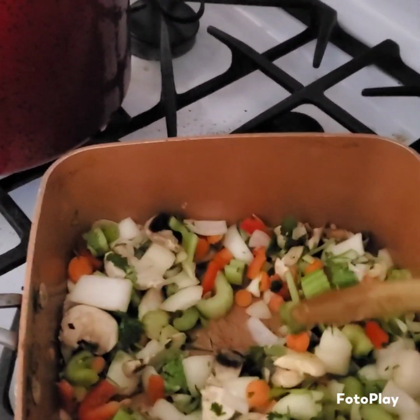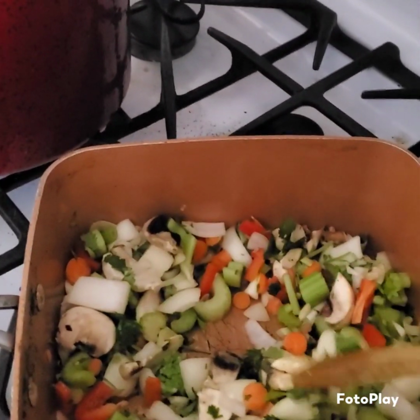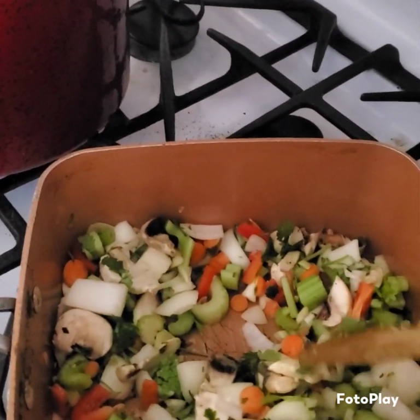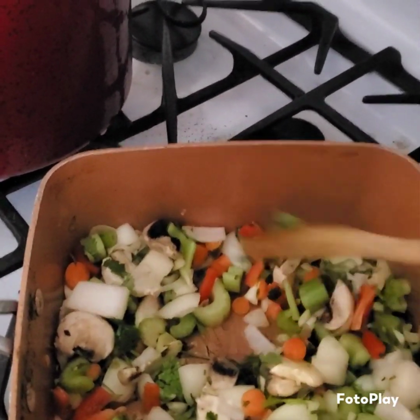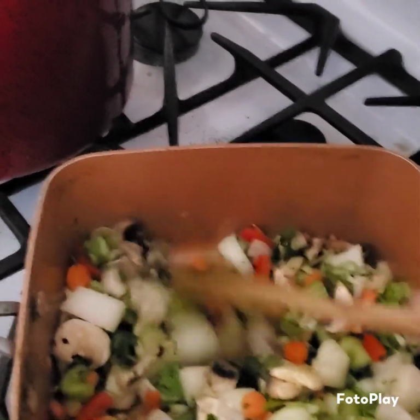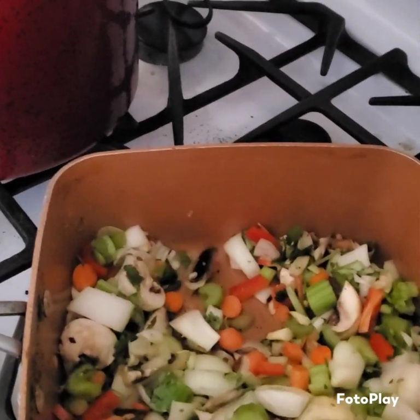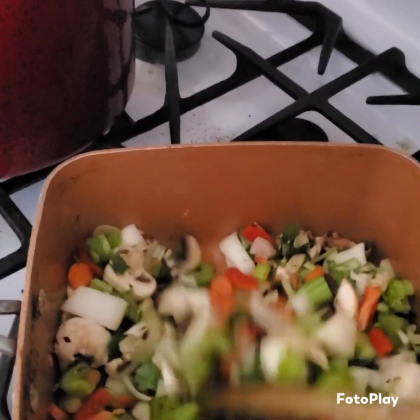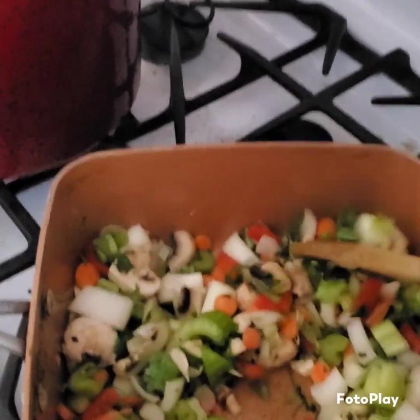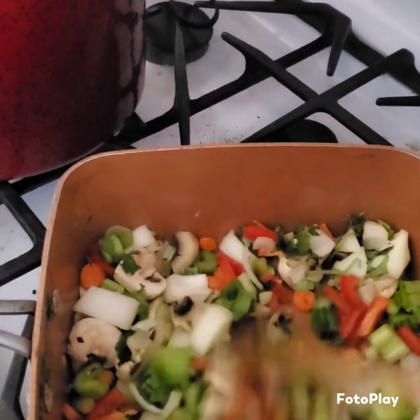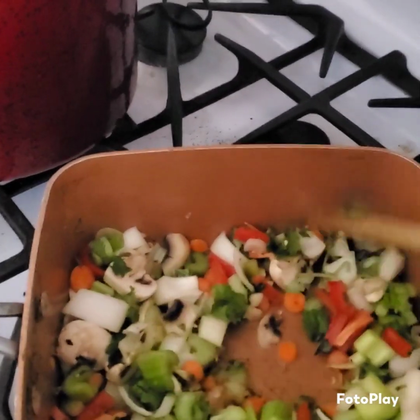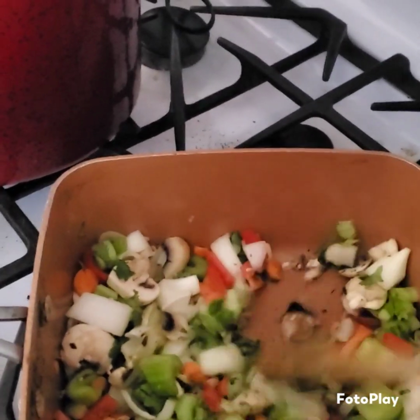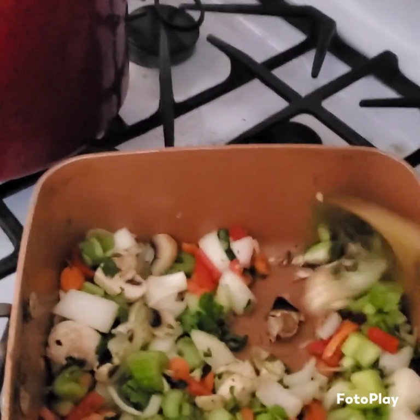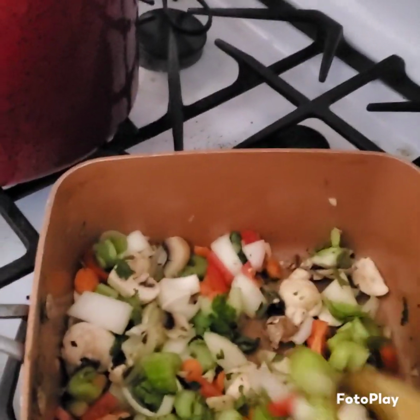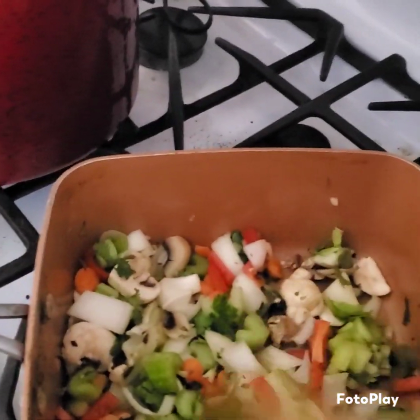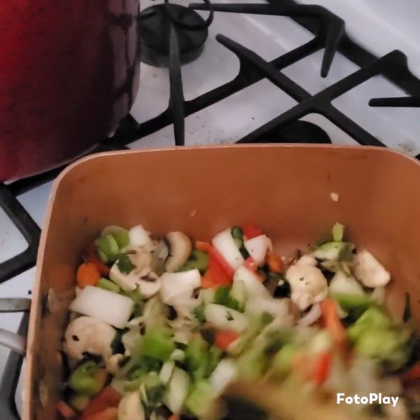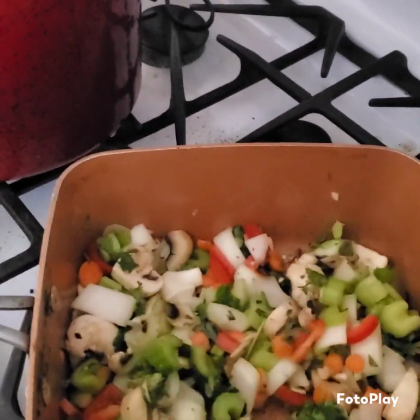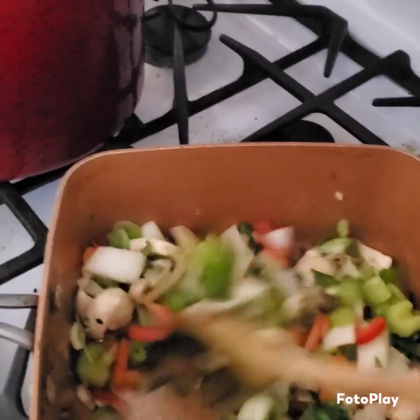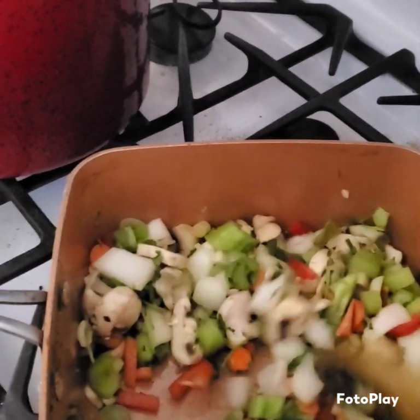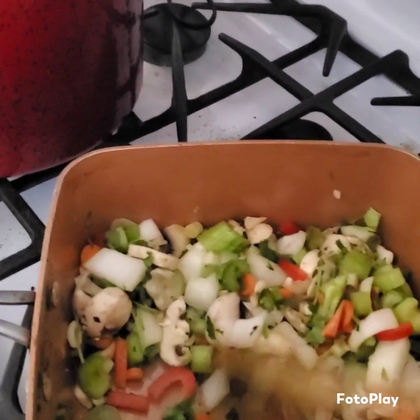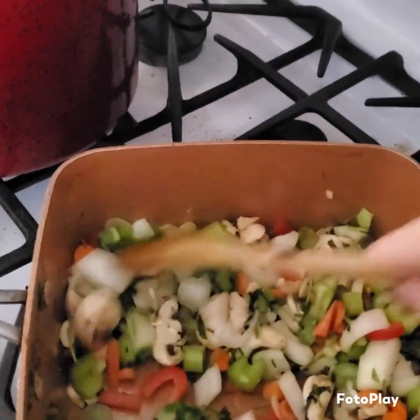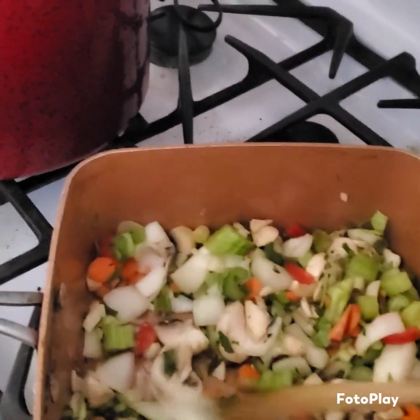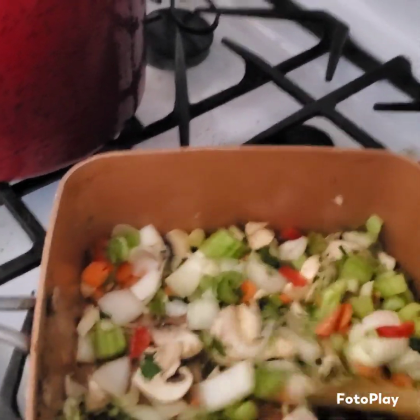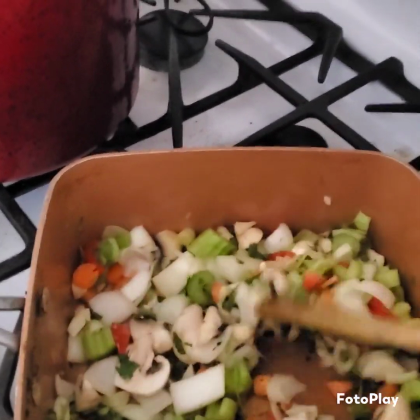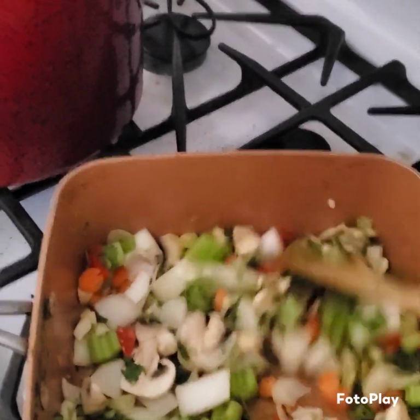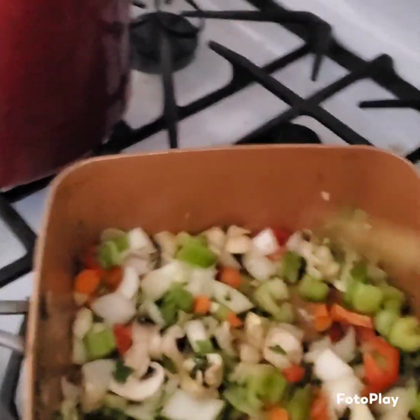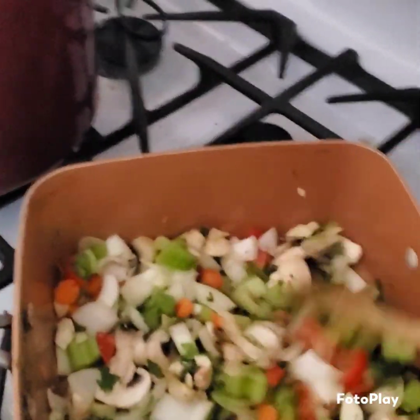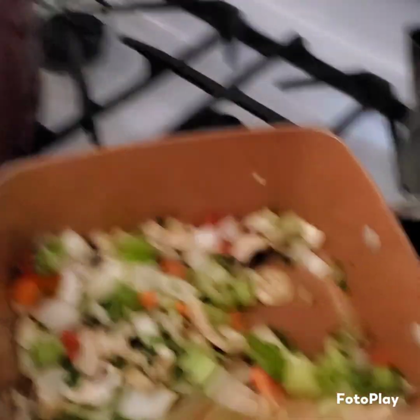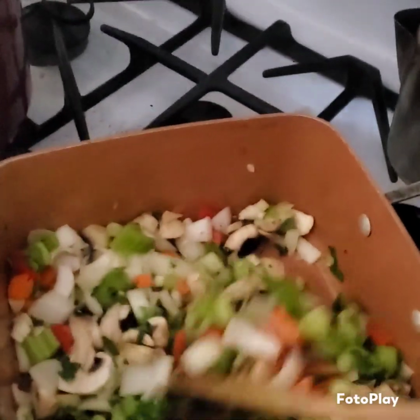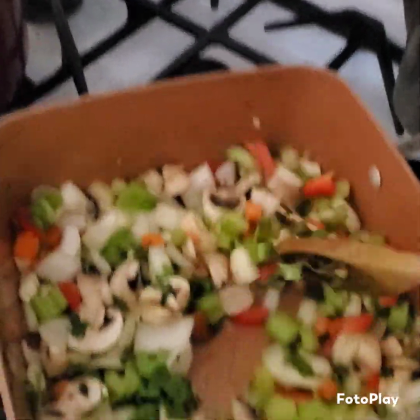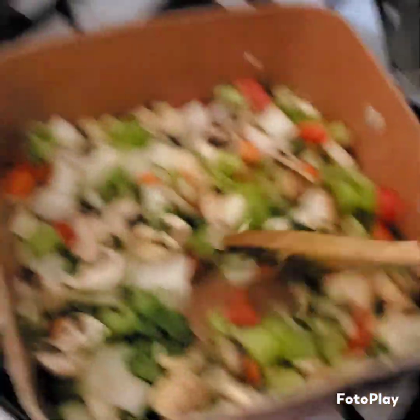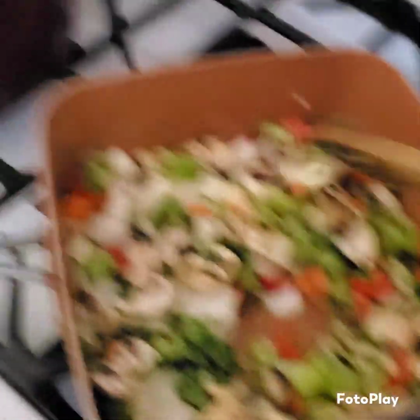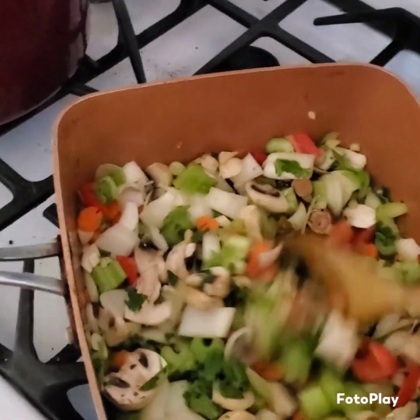What else did I put in there? Oh, a little piece of red pepper. And did I say carrots? Yeah. And some garlic. I chopped up some garlic.